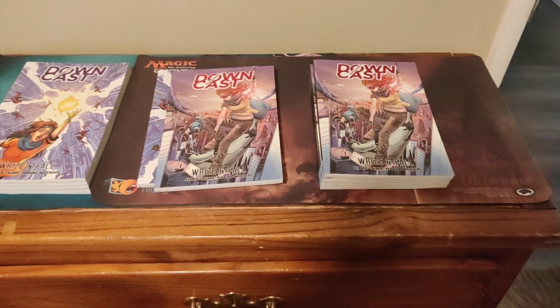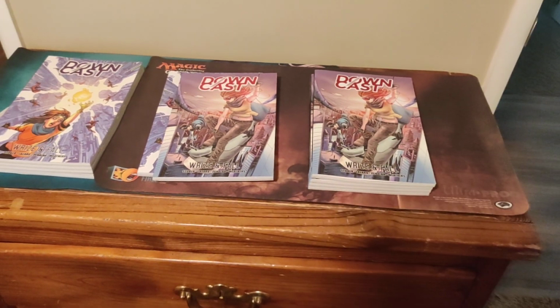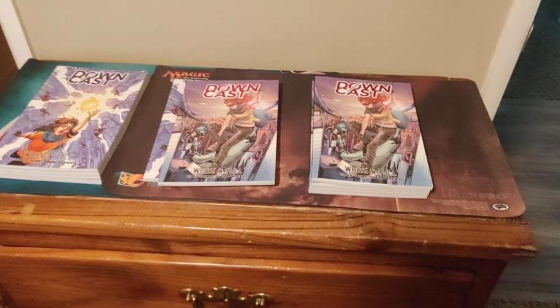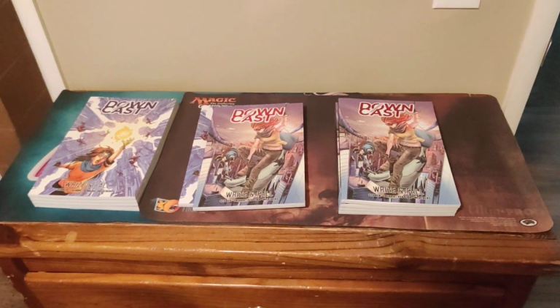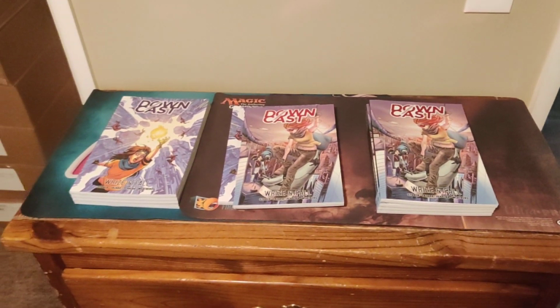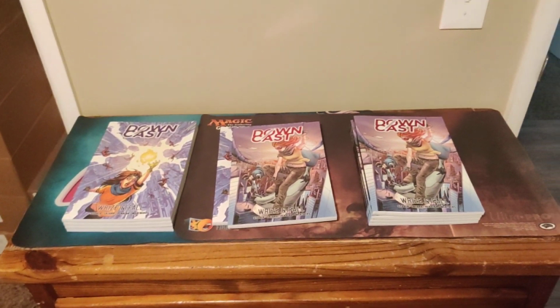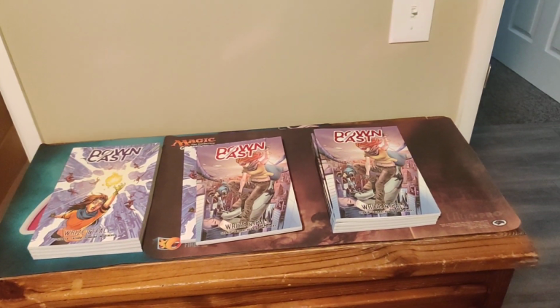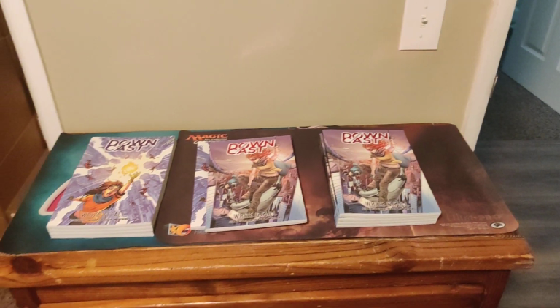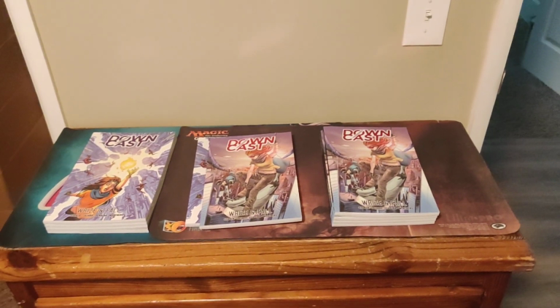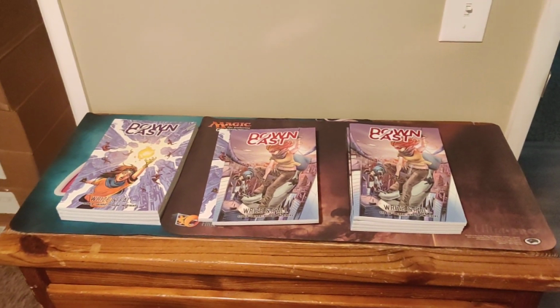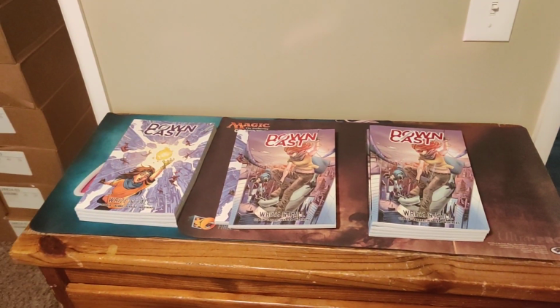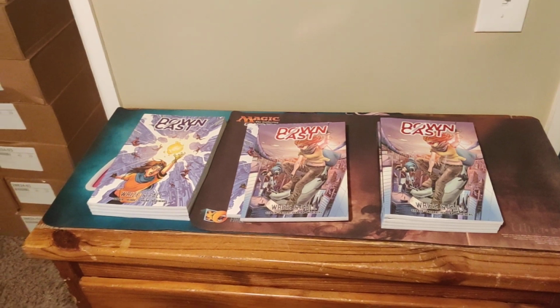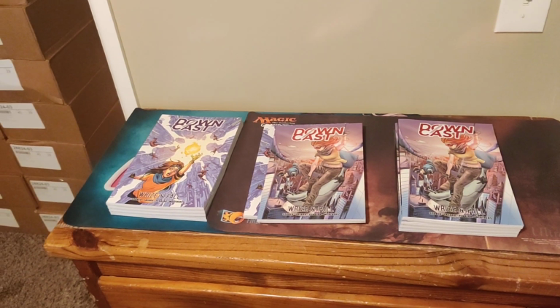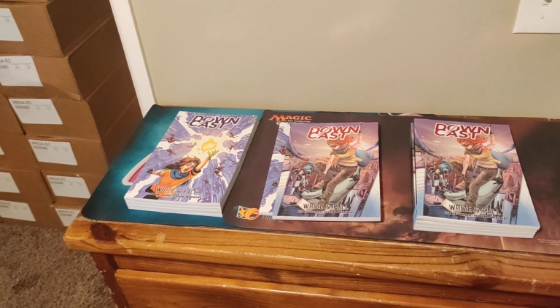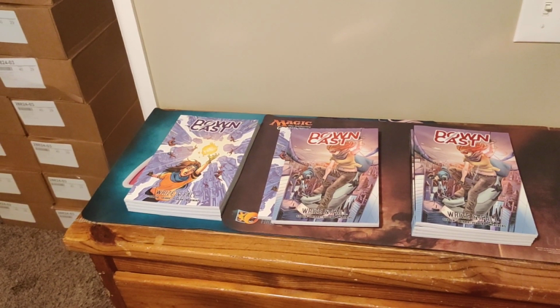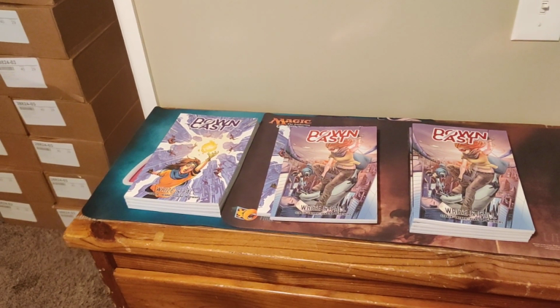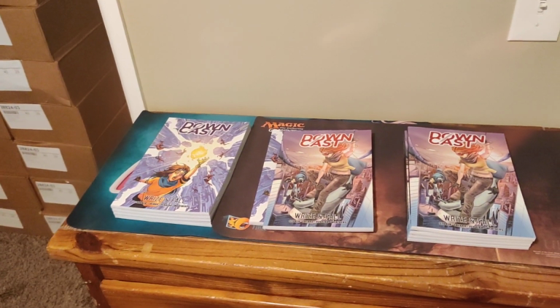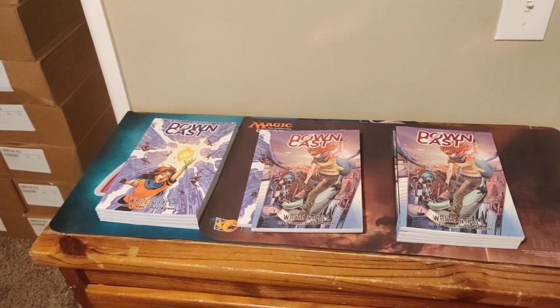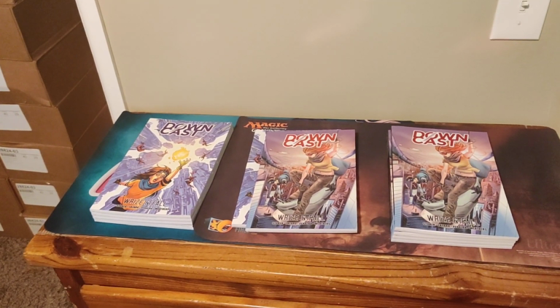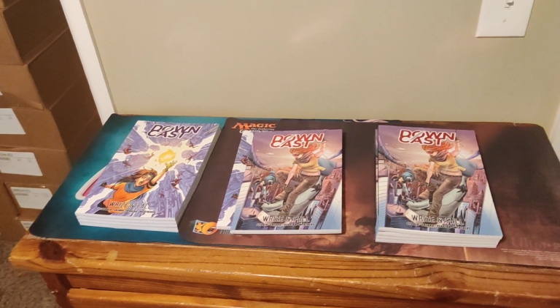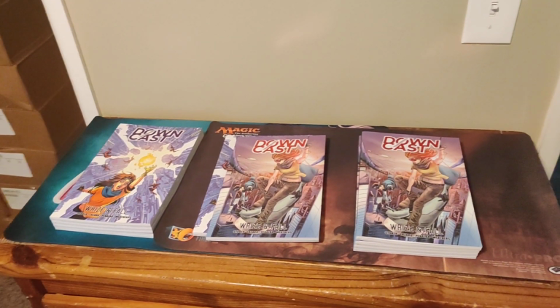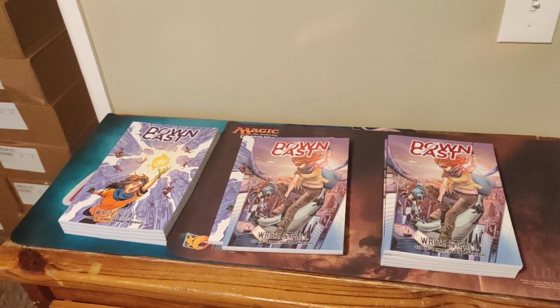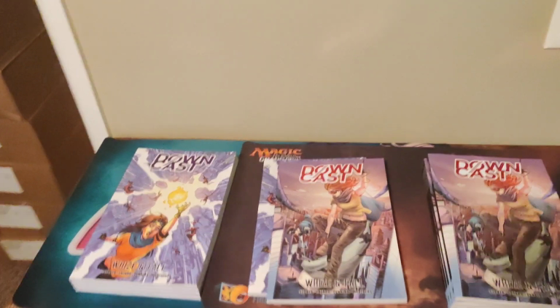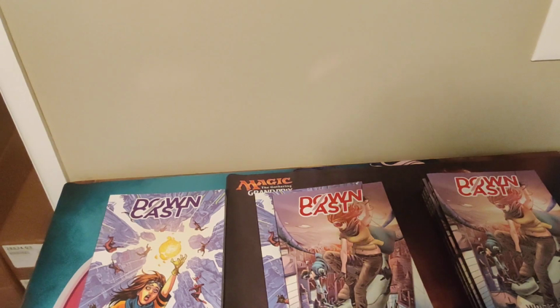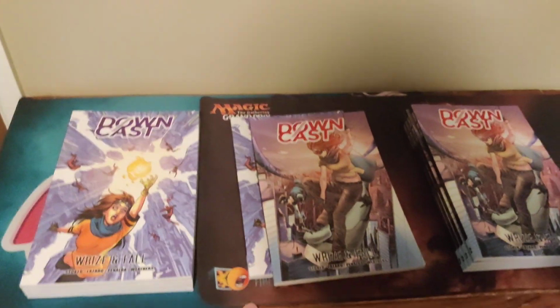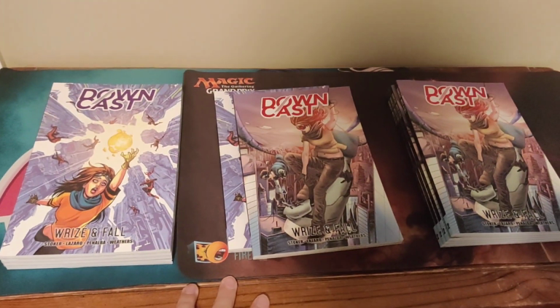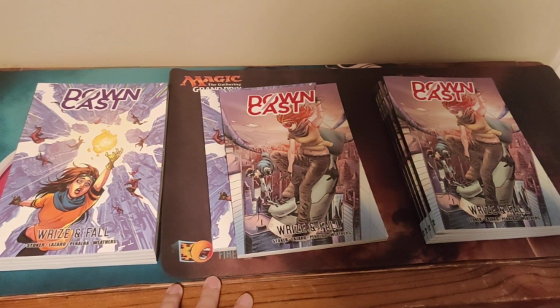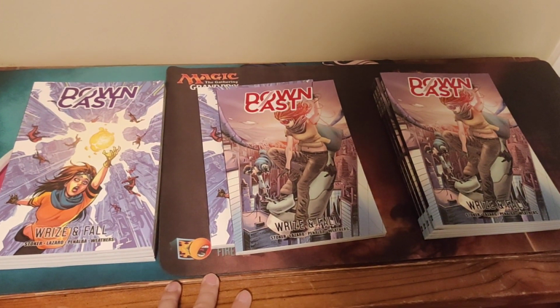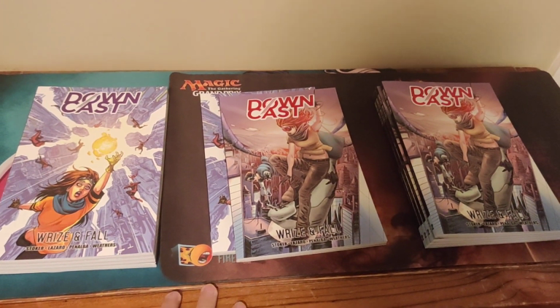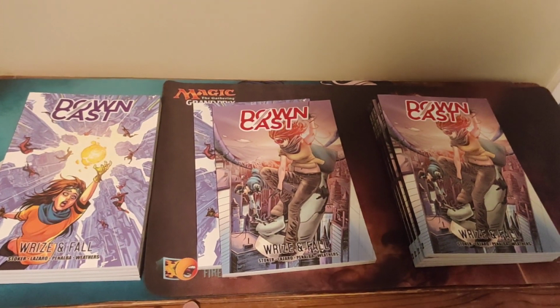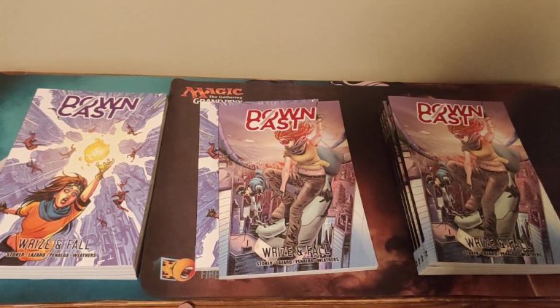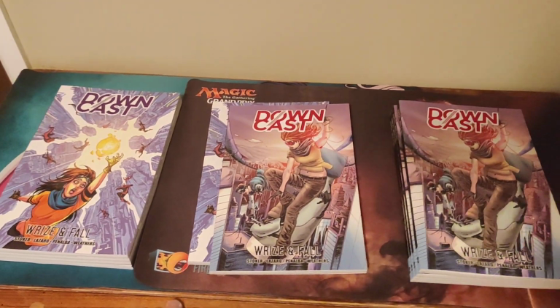Hey everyone, it's Clint. Welcome to Sweetcast. We're doing a cell phone video because everything has been disrupted for me, but for a good reason — we're fulfilling the campaign for Downcast.